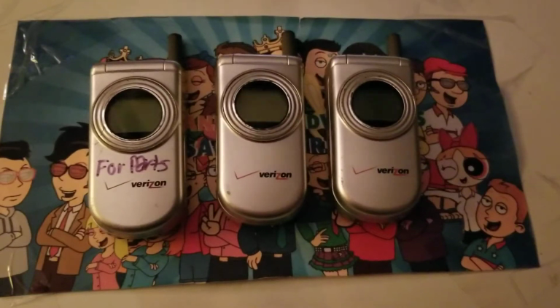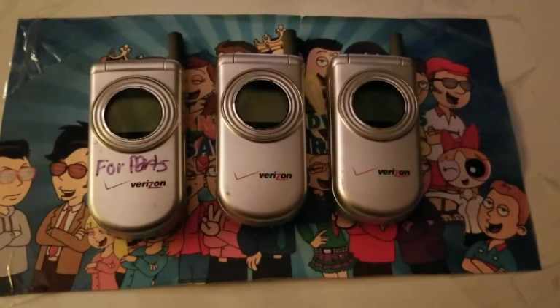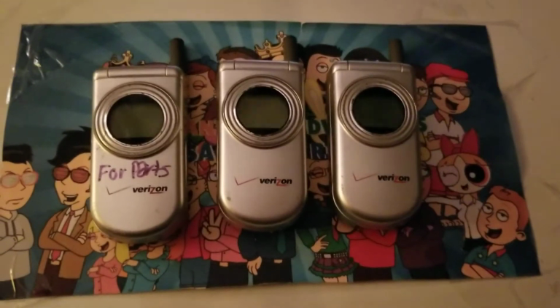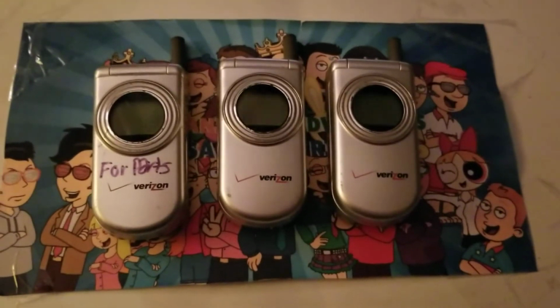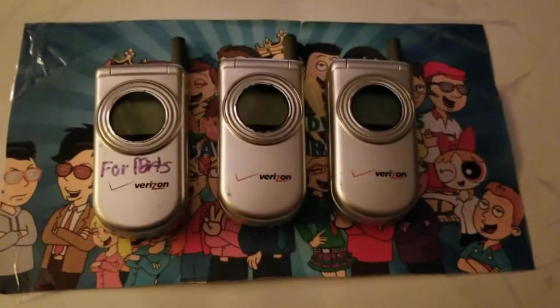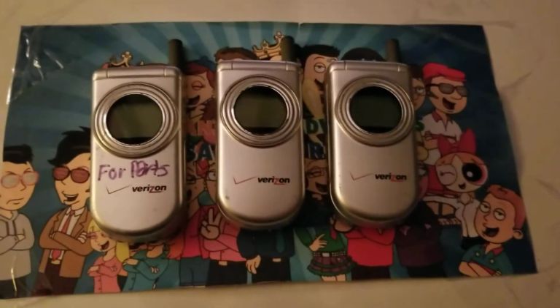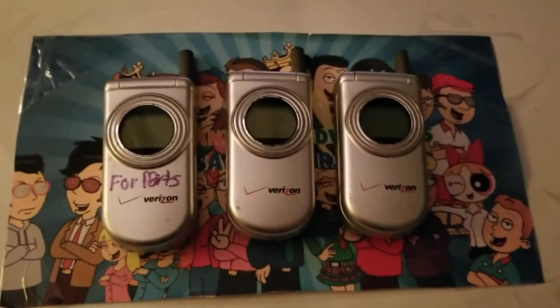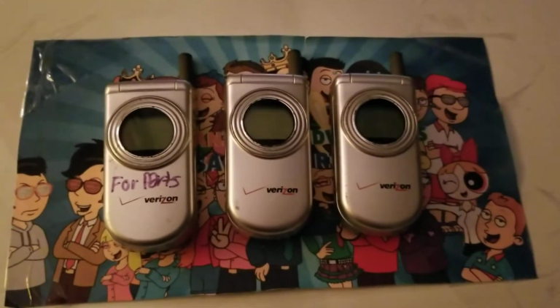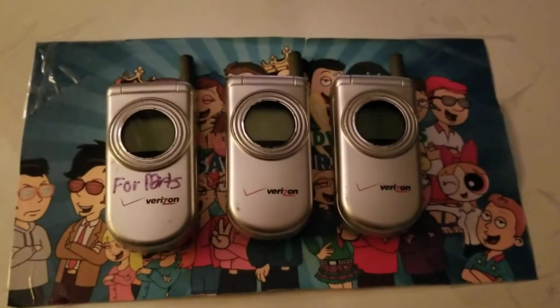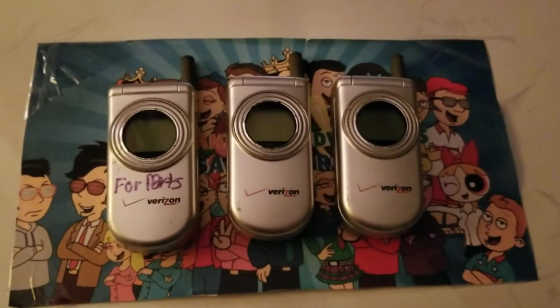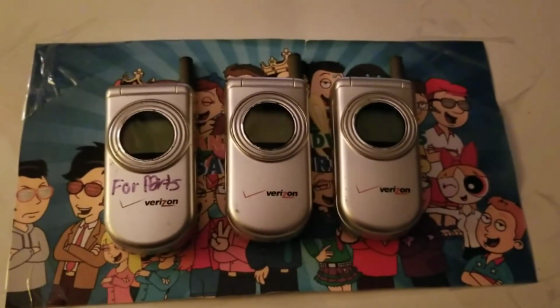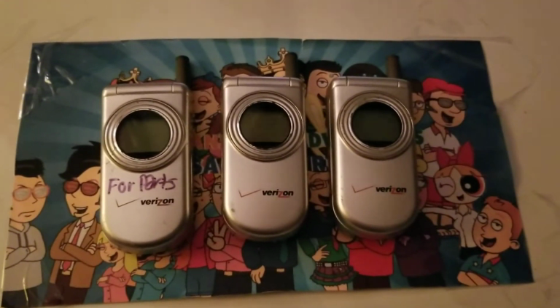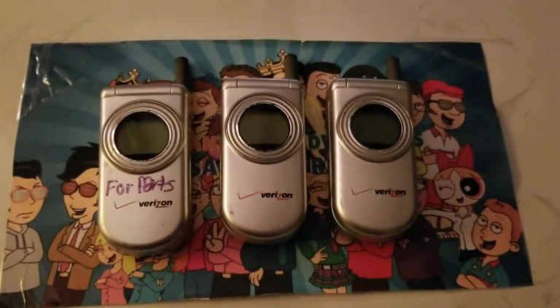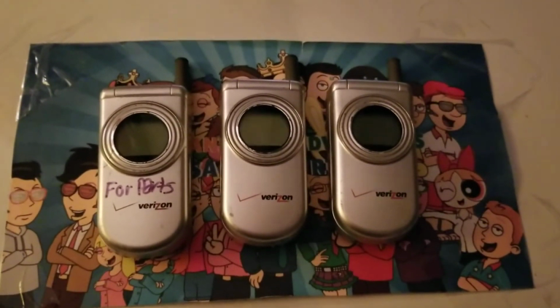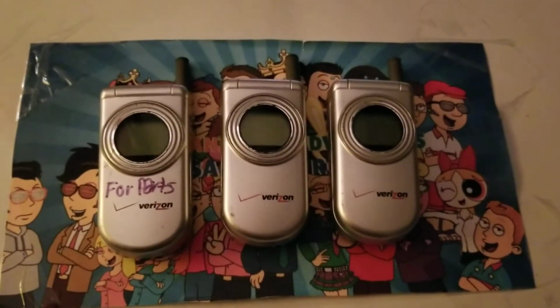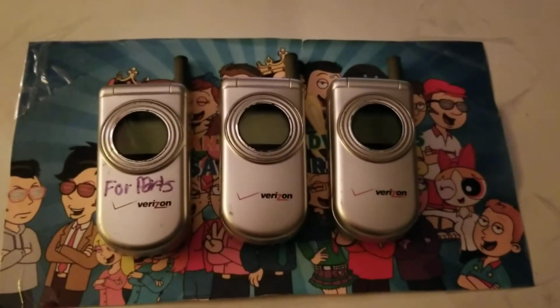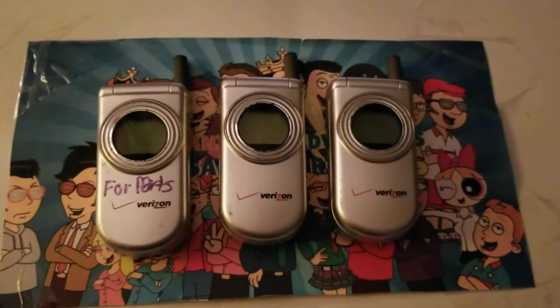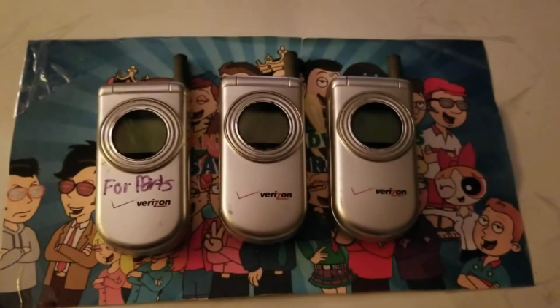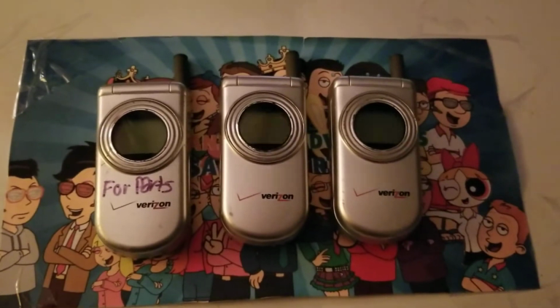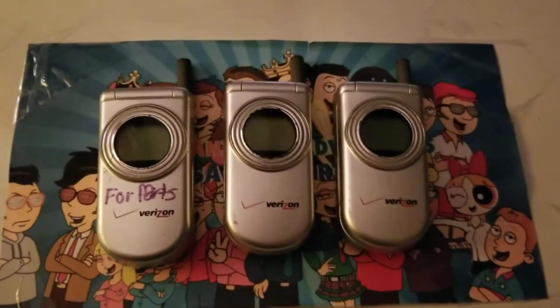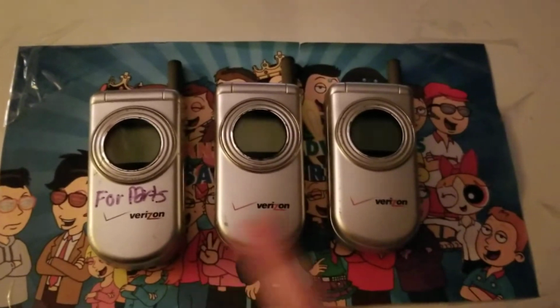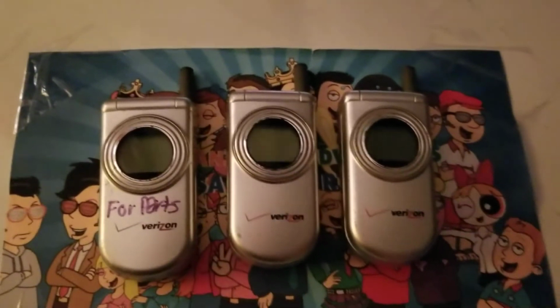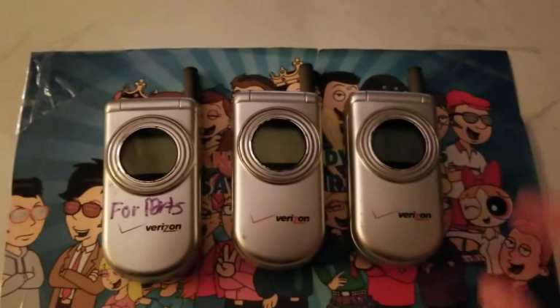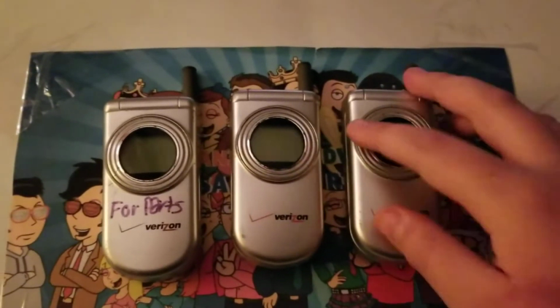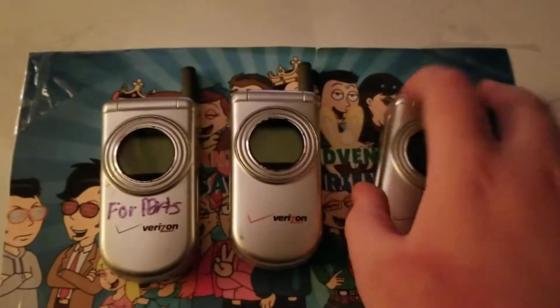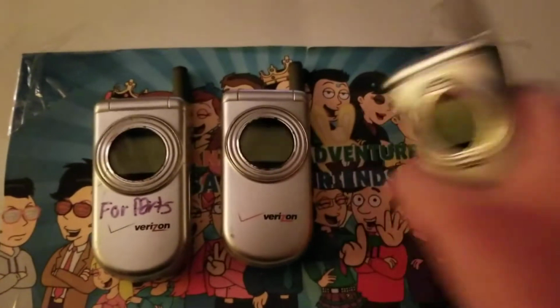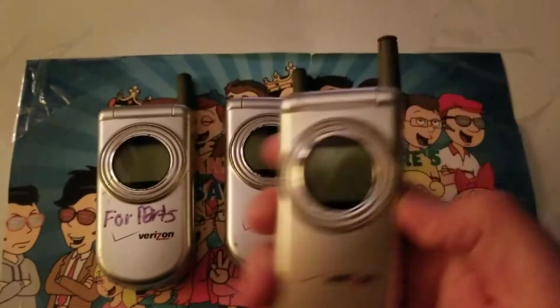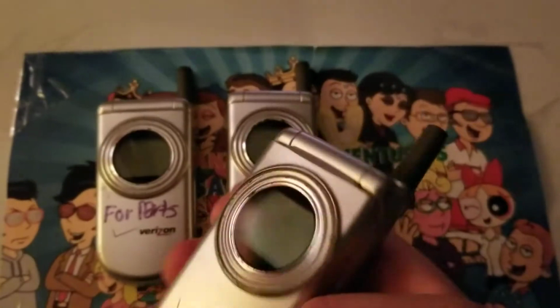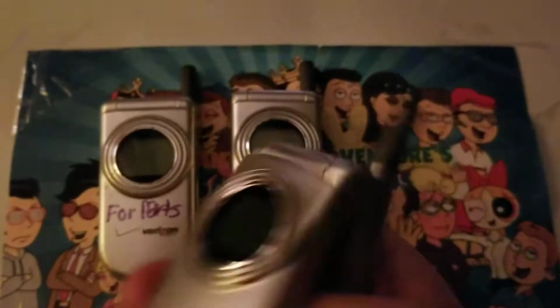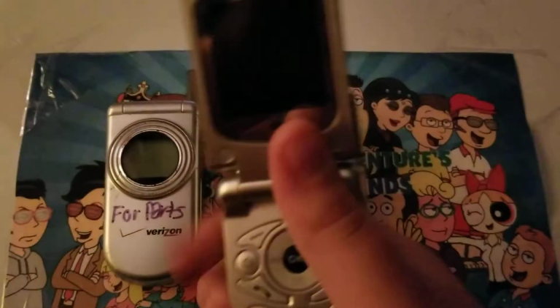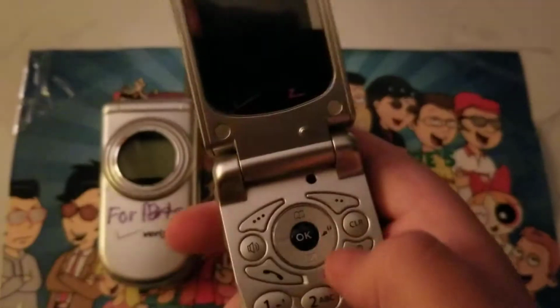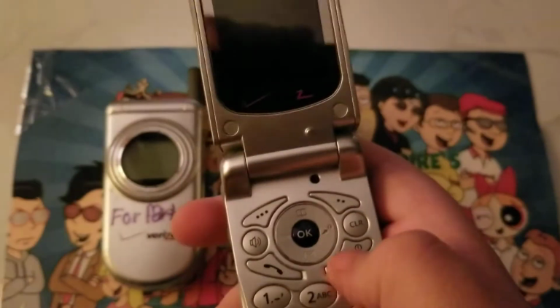Hey guys, welcome back to another video. Today I'll be looking at my Audiovox CDM8600 on Verizon. We have three of them. We'll start this one off.